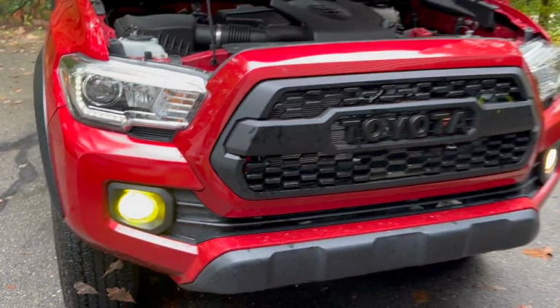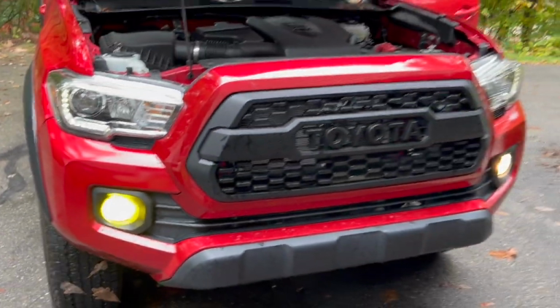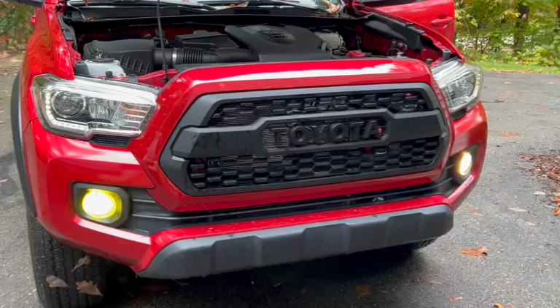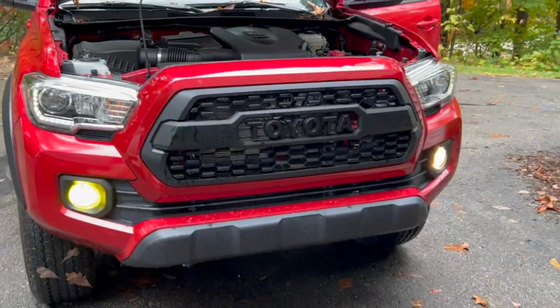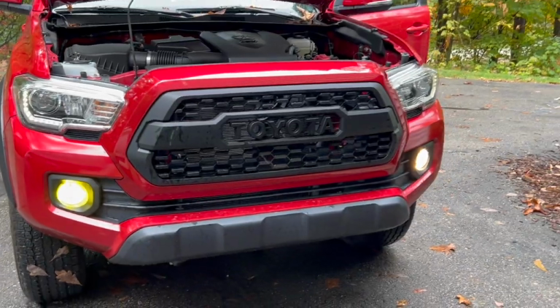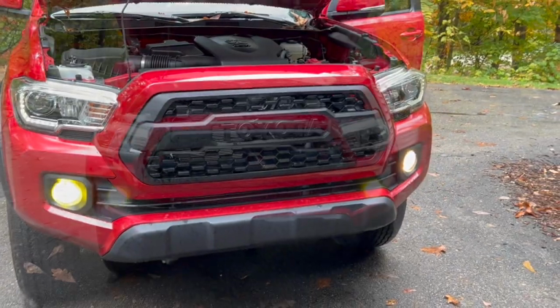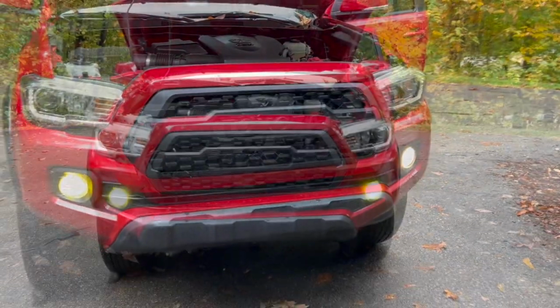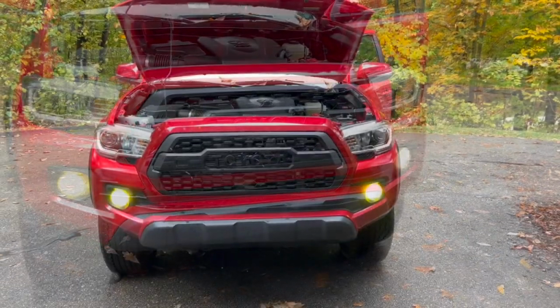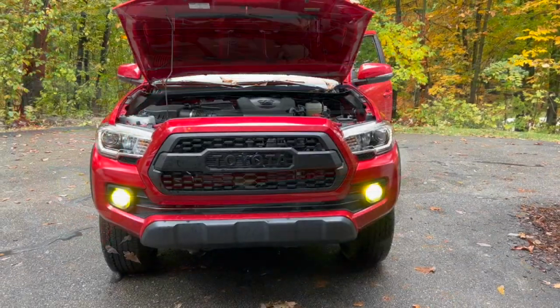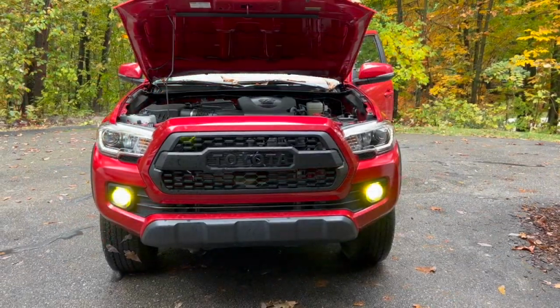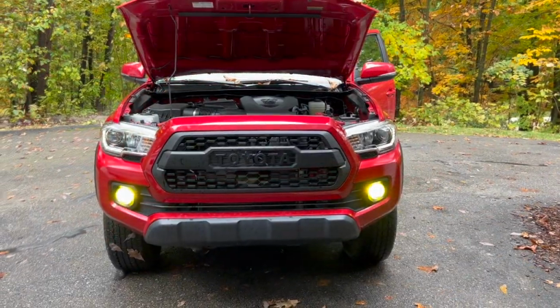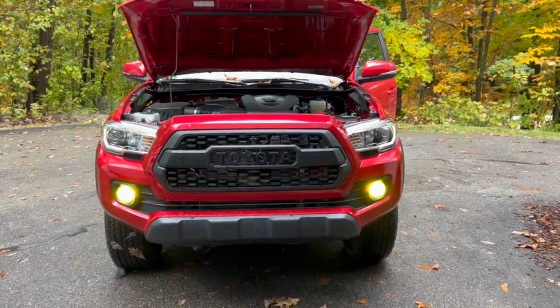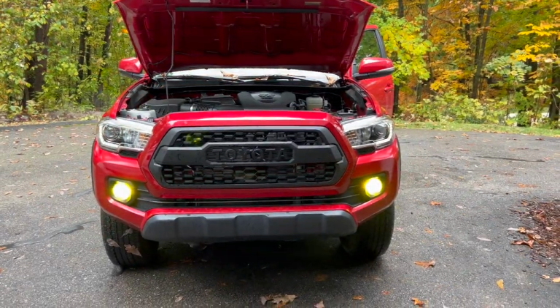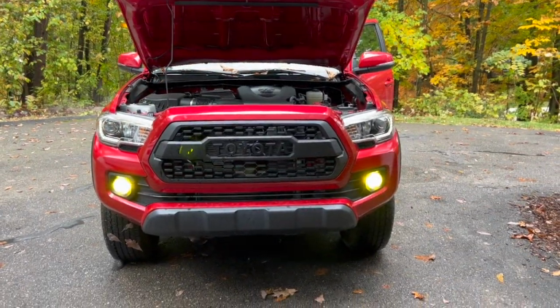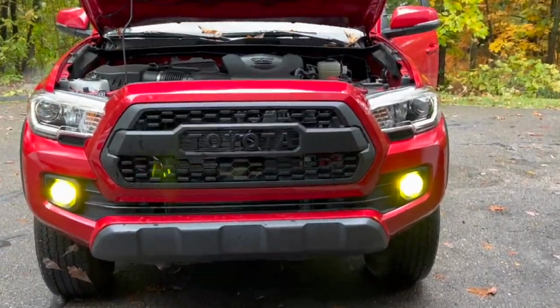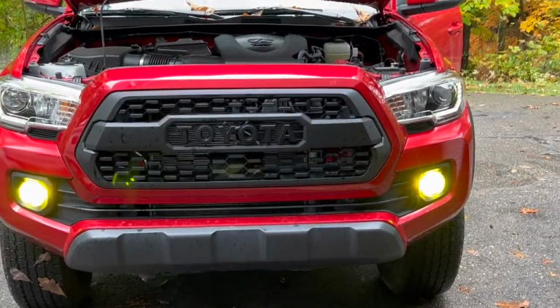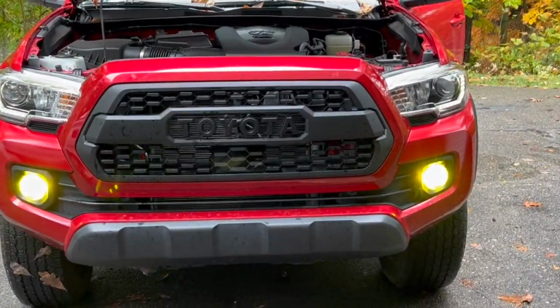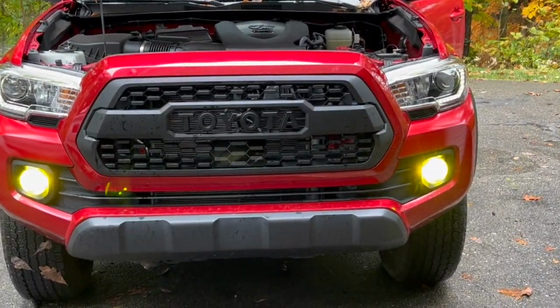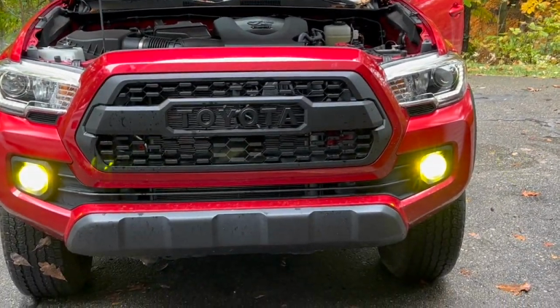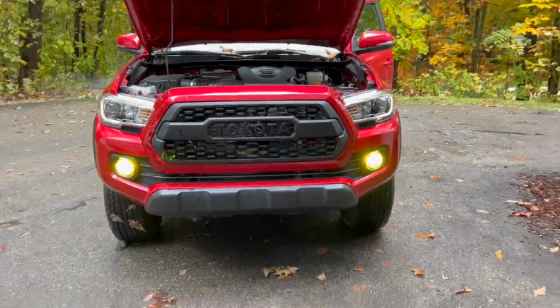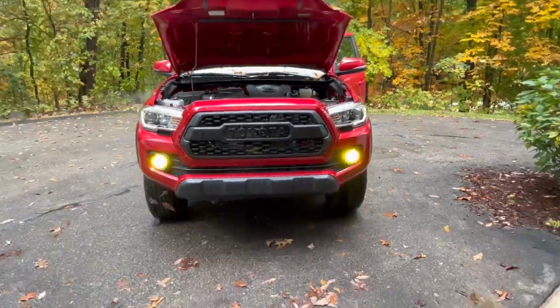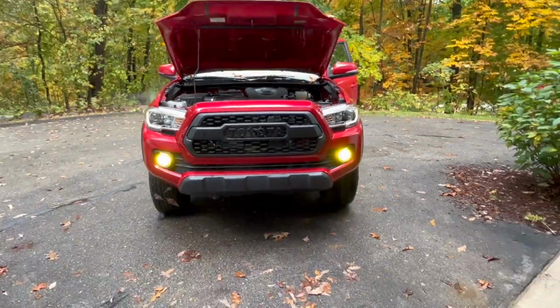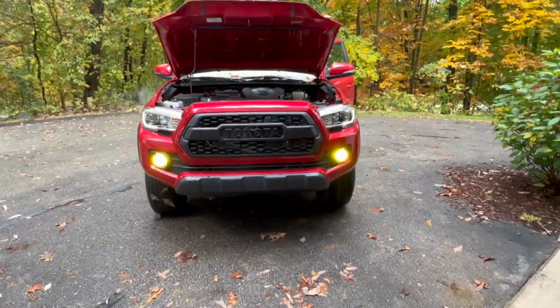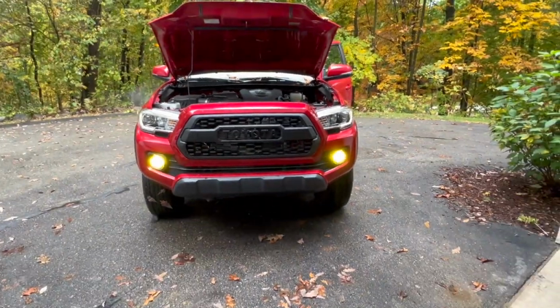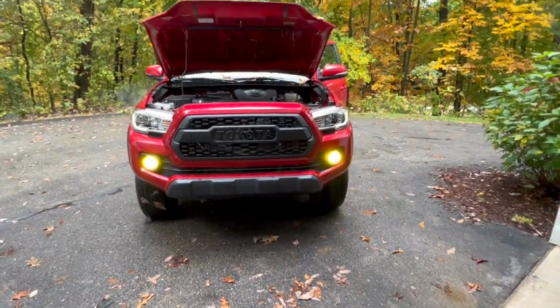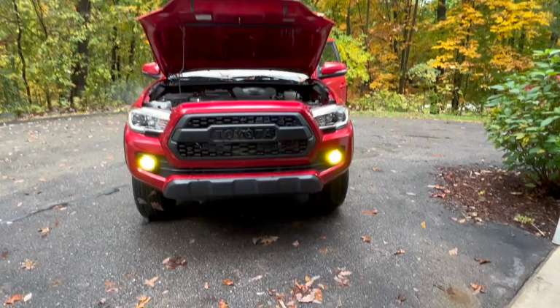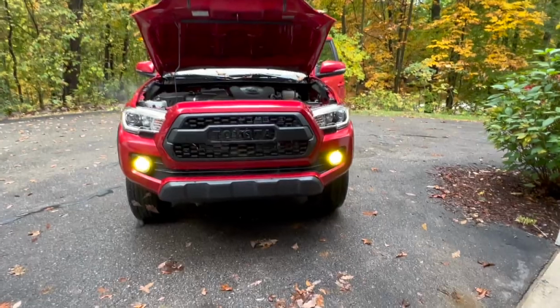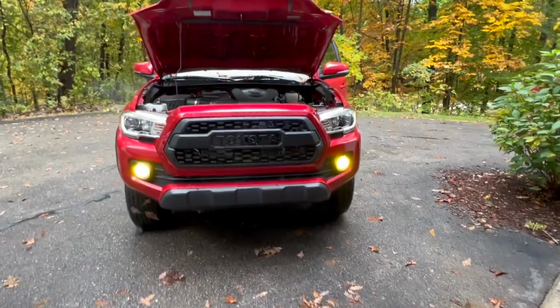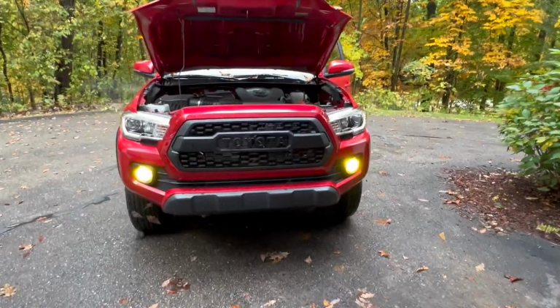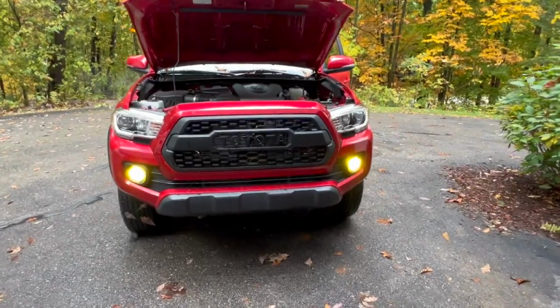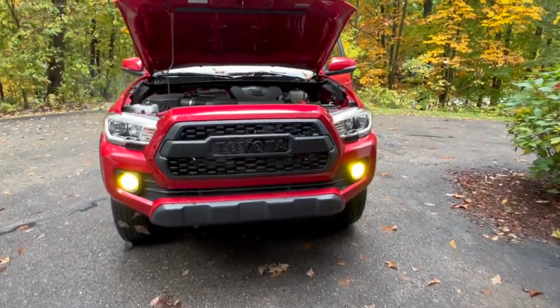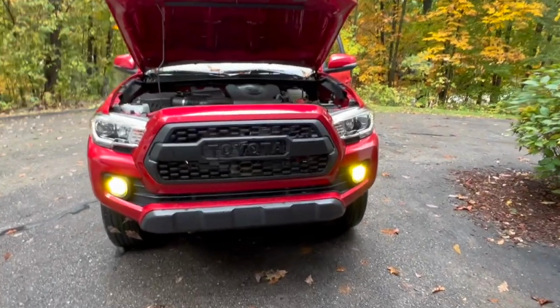We're now going to do the other side. We got them both in — quick and simple. I like that. We'll have to do a couple of pictures at night.